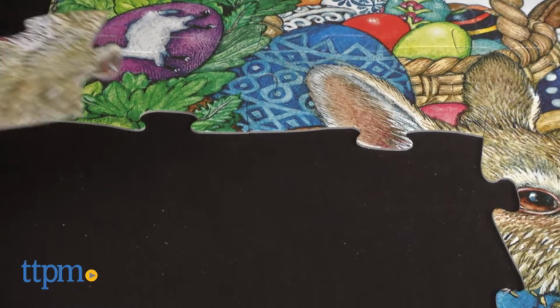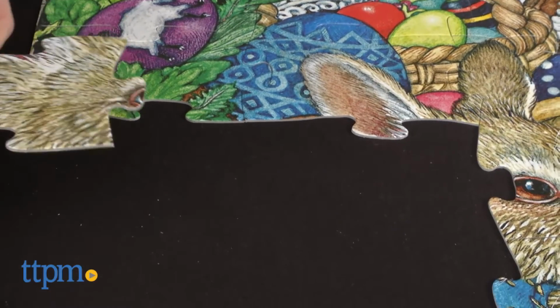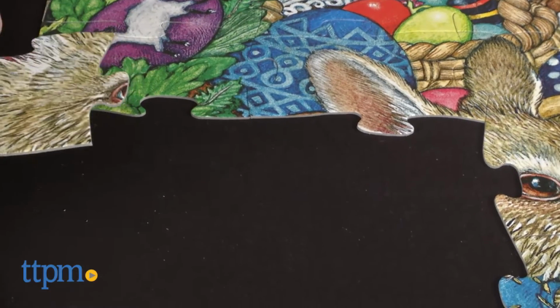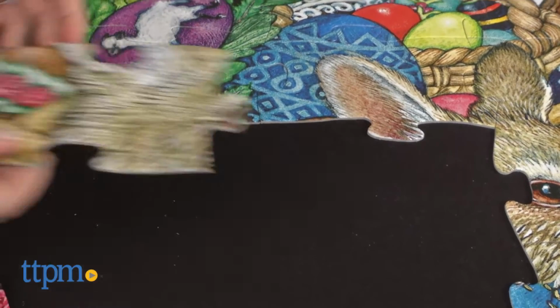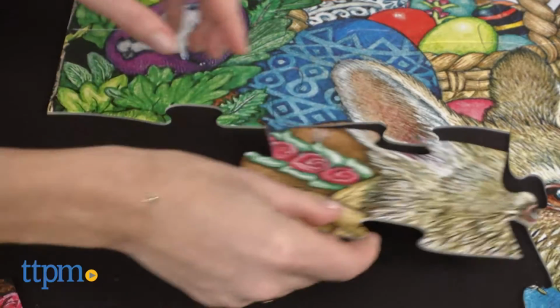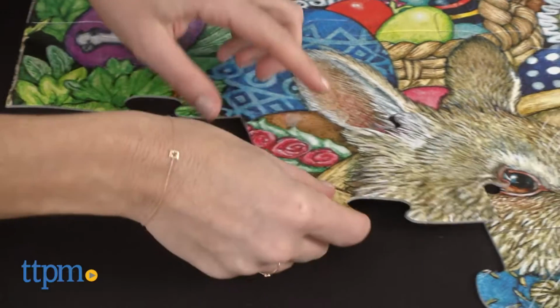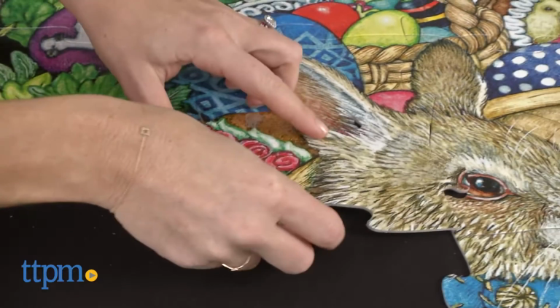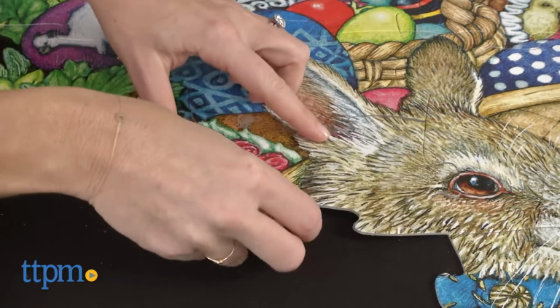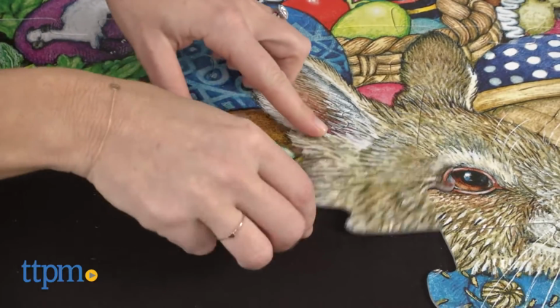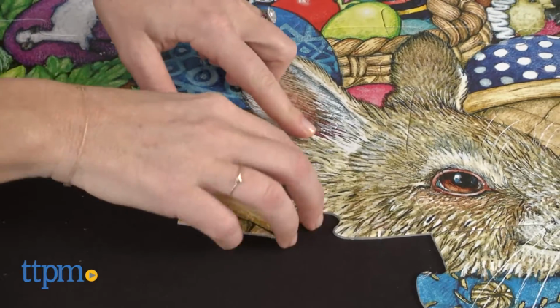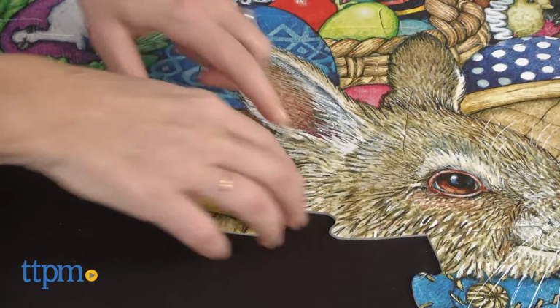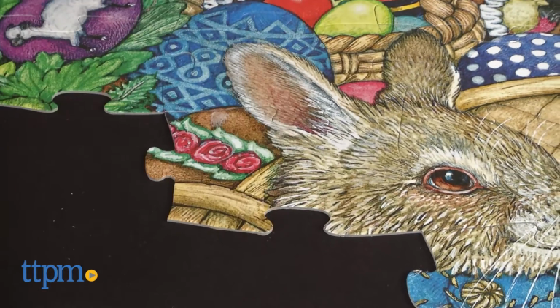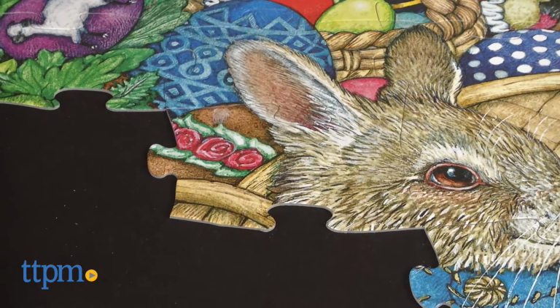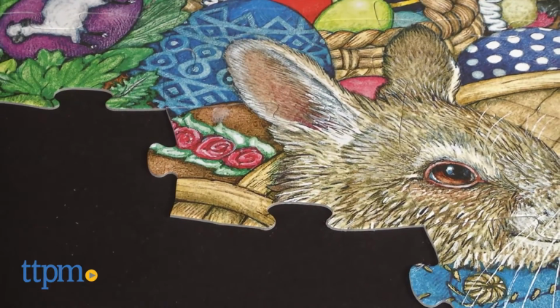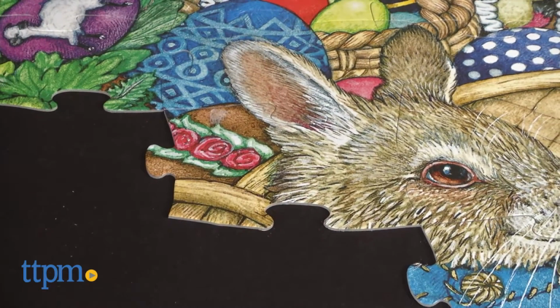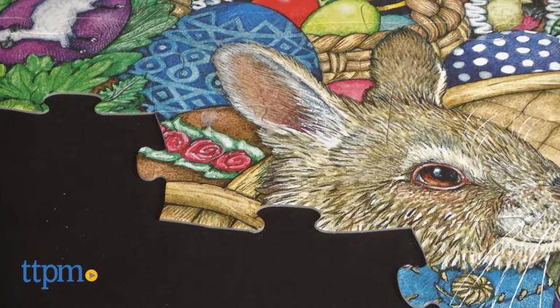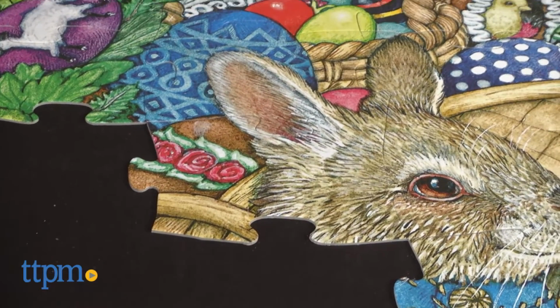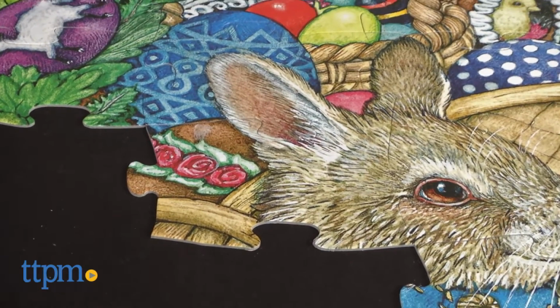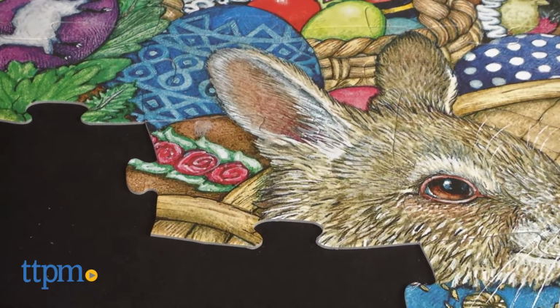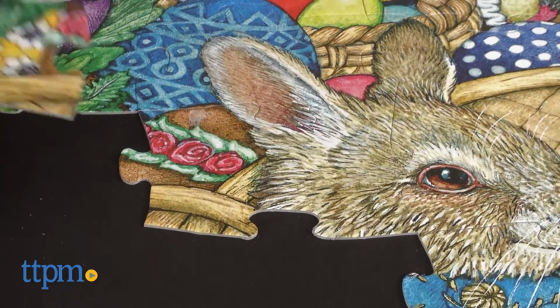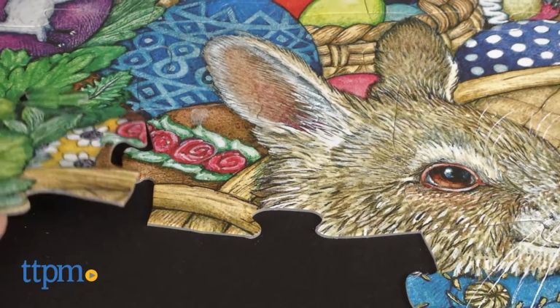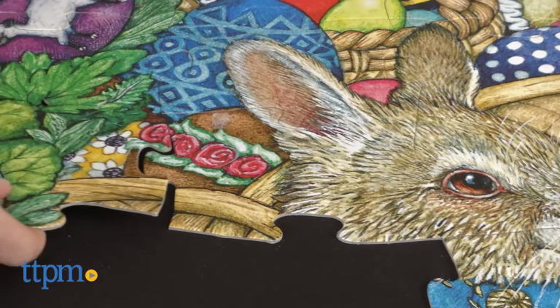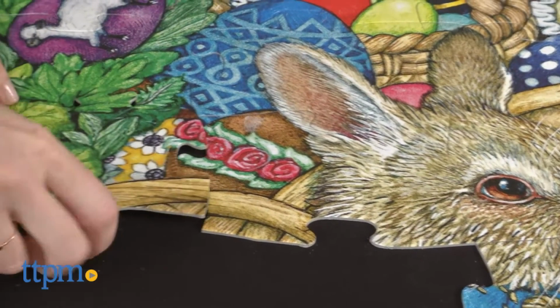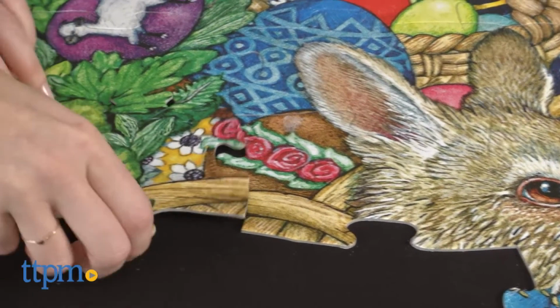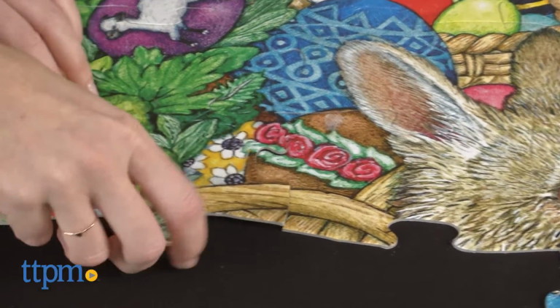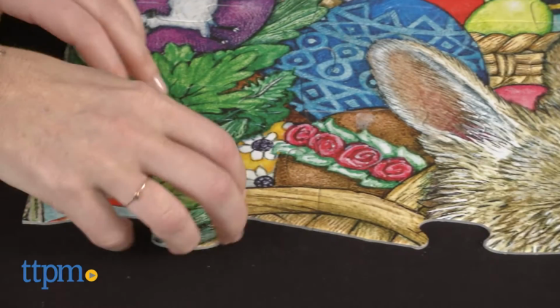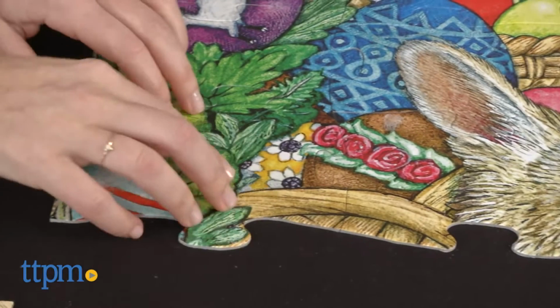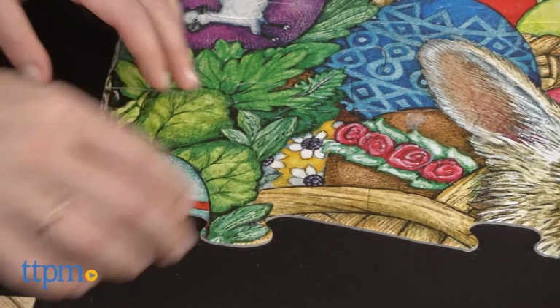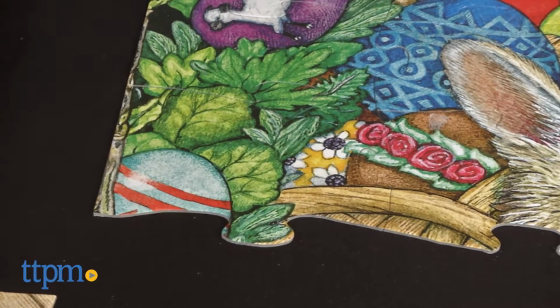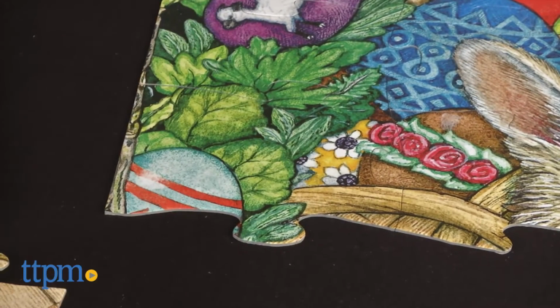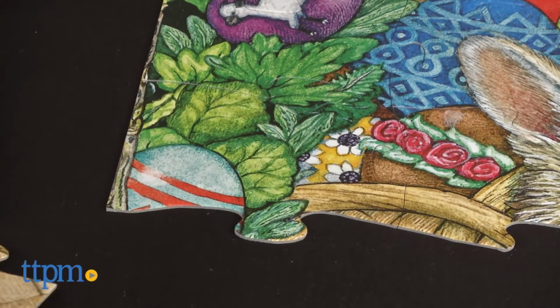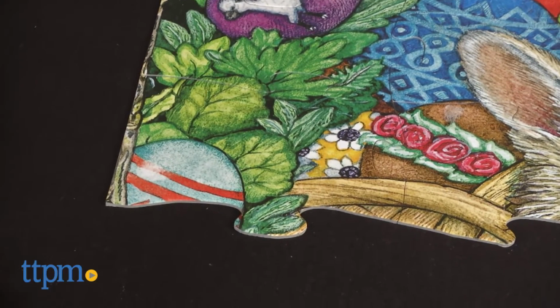The puzzle has large pieces which are sized well for the recommended age of 3 and up. When completed, it measures 36 by 24 inches.